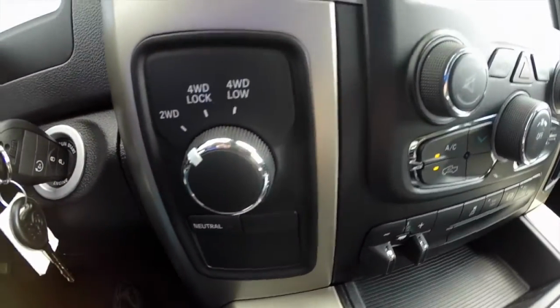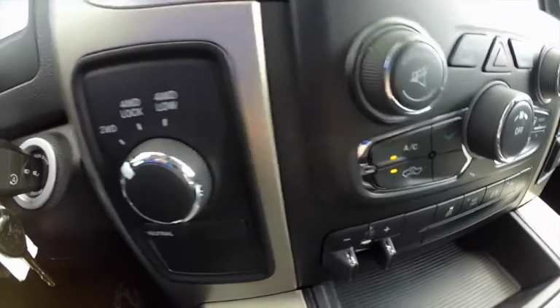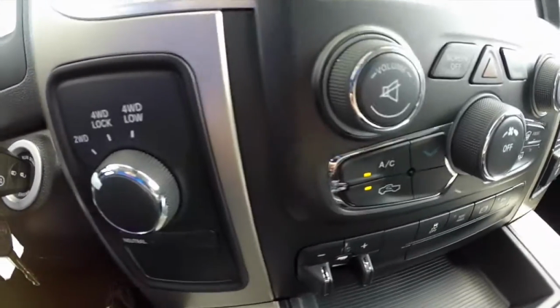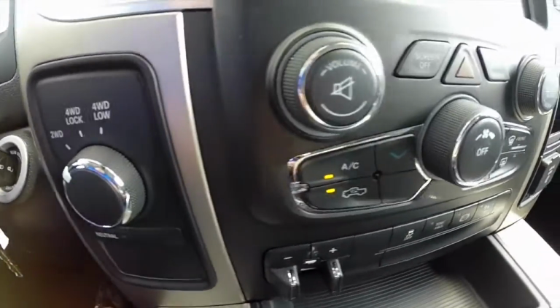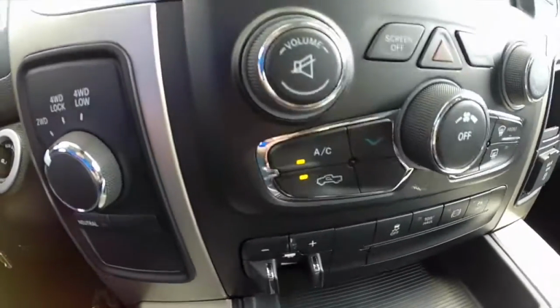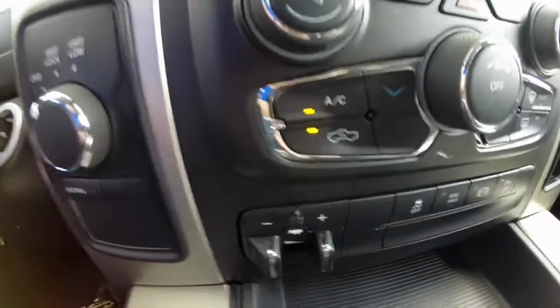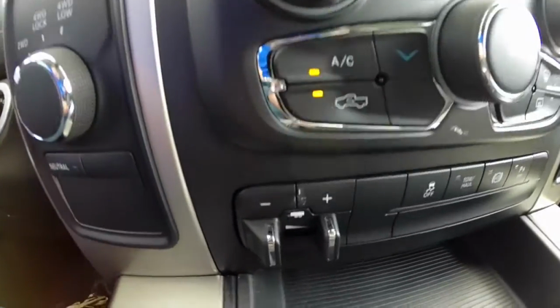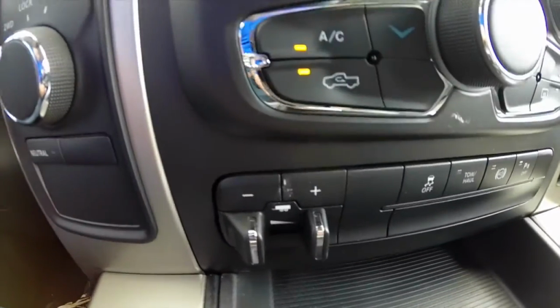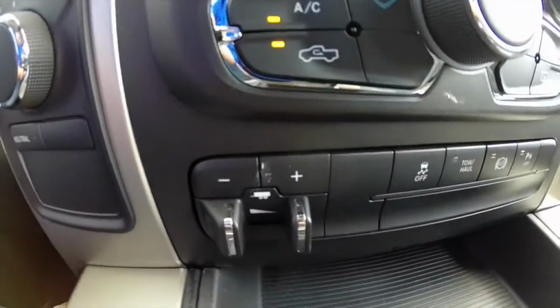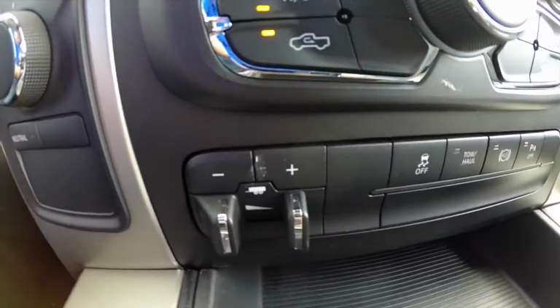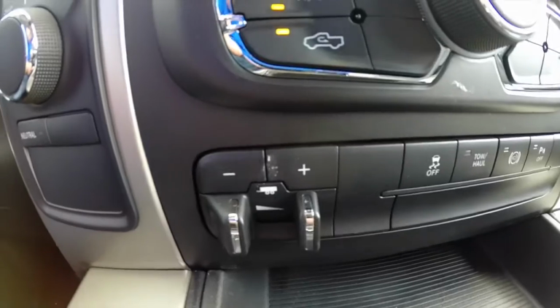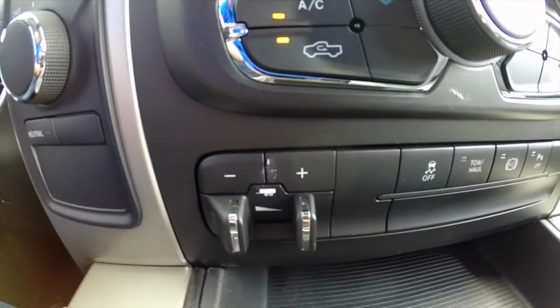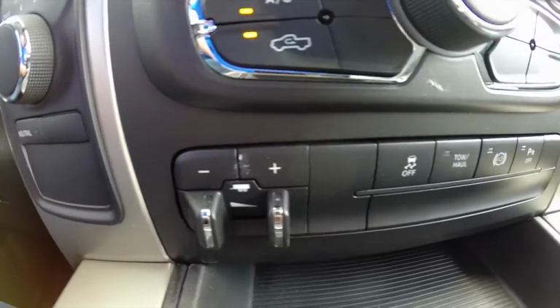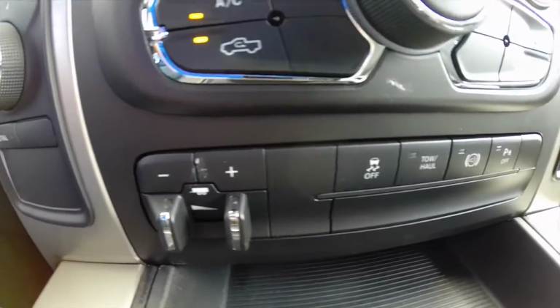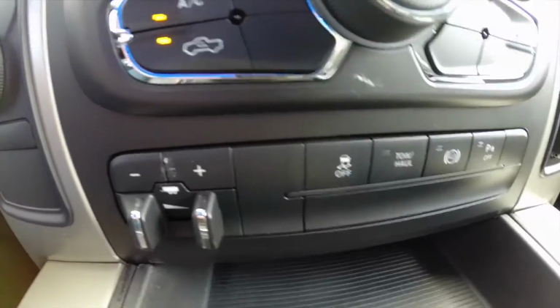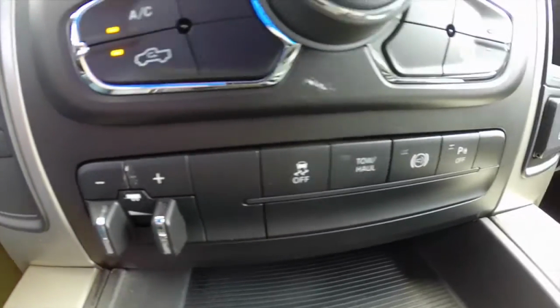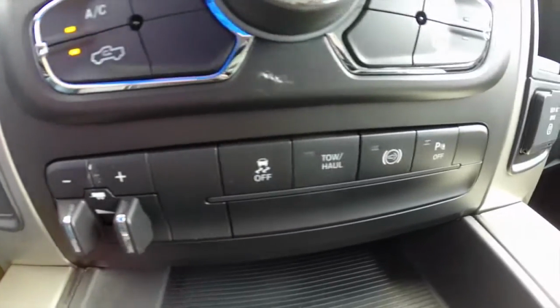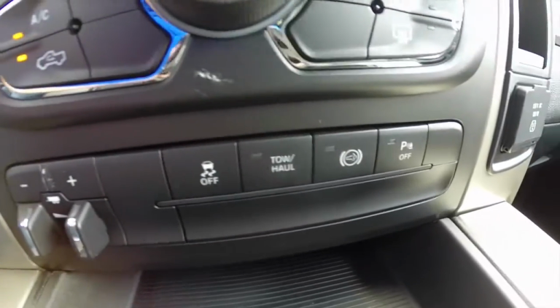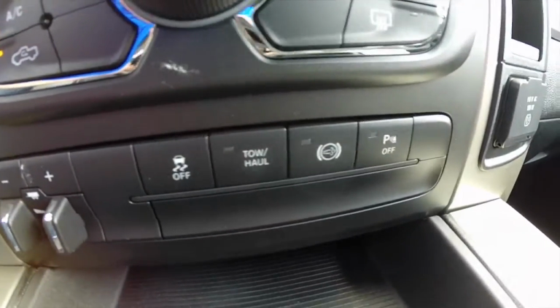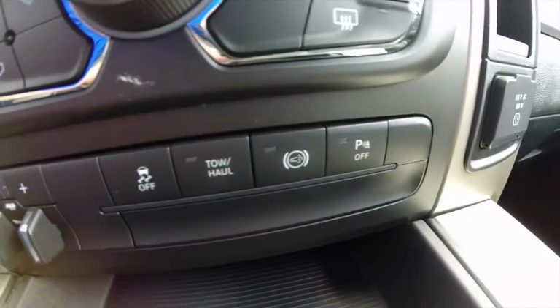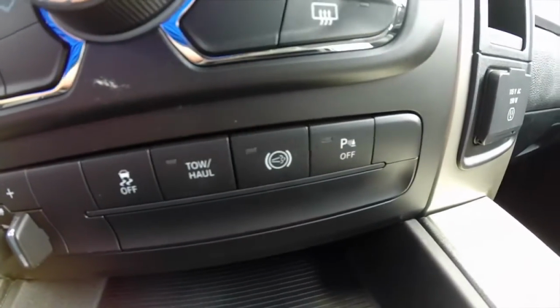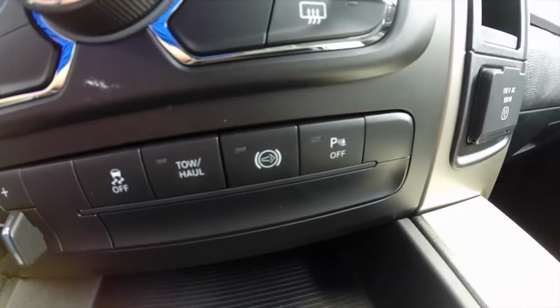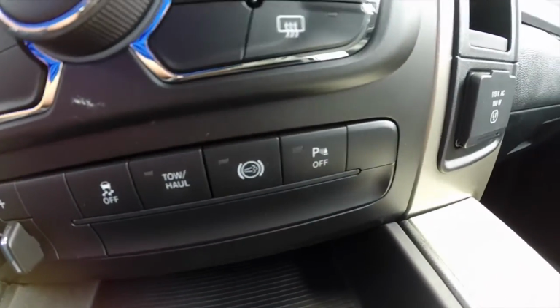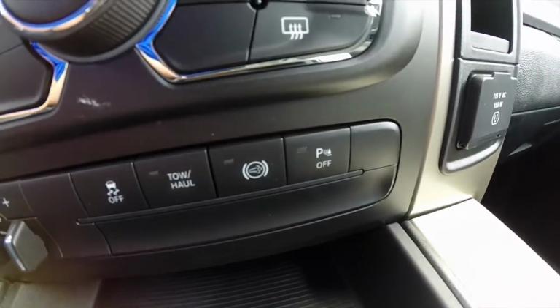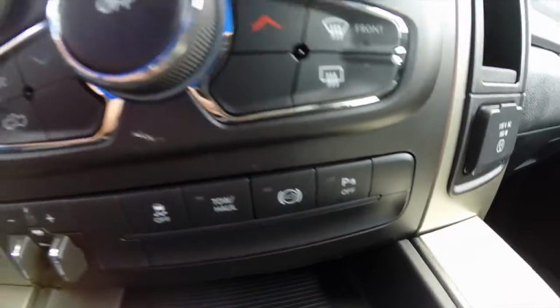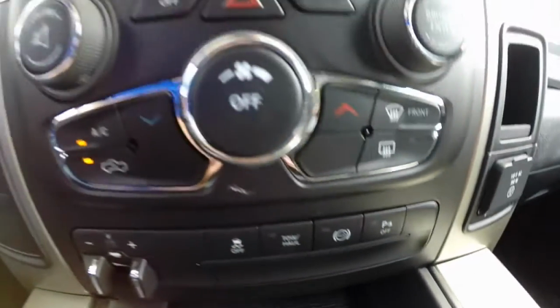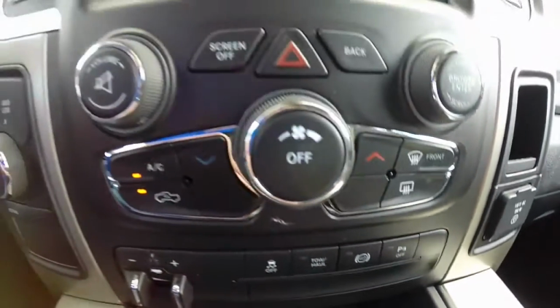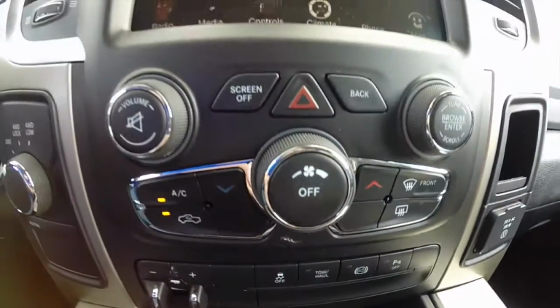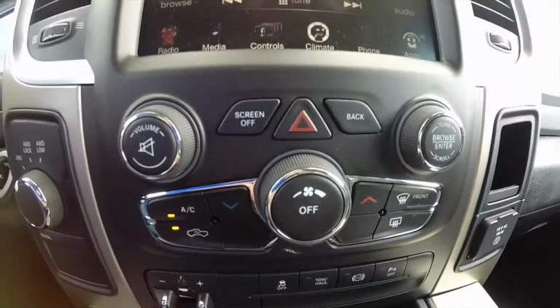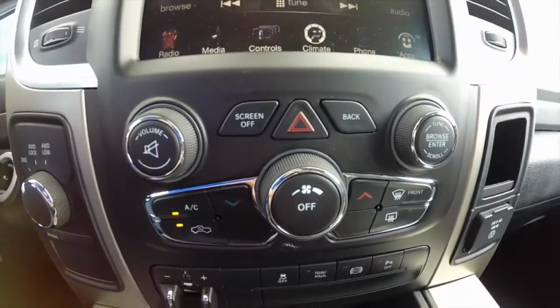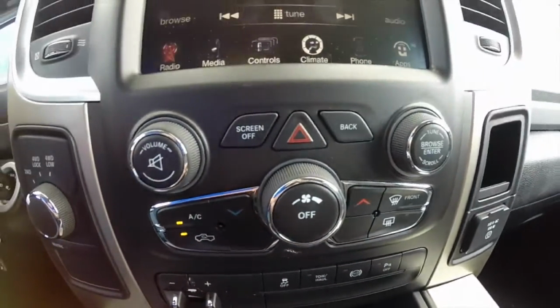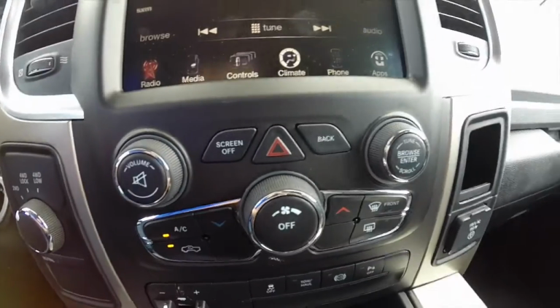There is a four wheel drive switch, trailer brake control, stability control, tow haul, exhaust brake, and parking sensors as well.